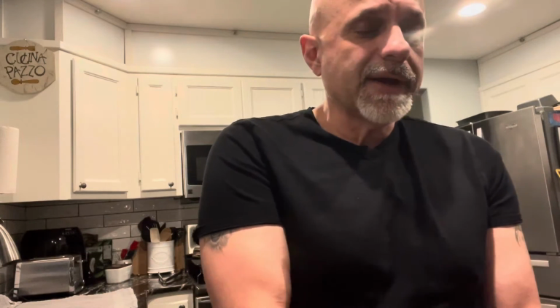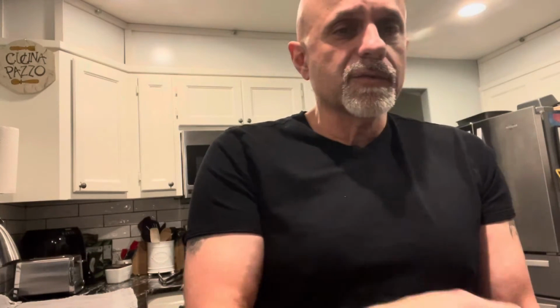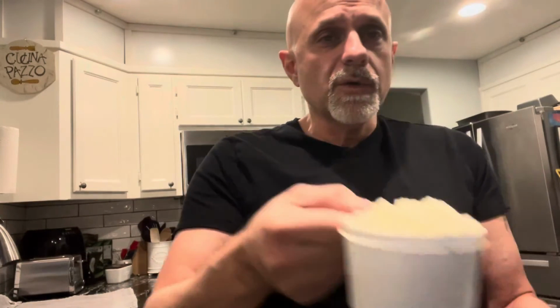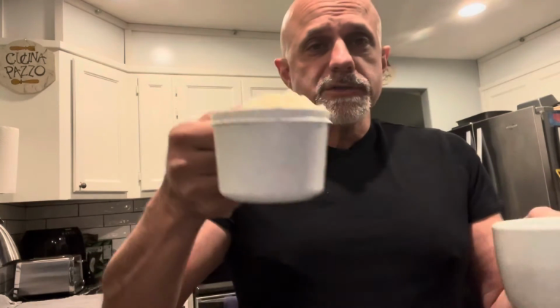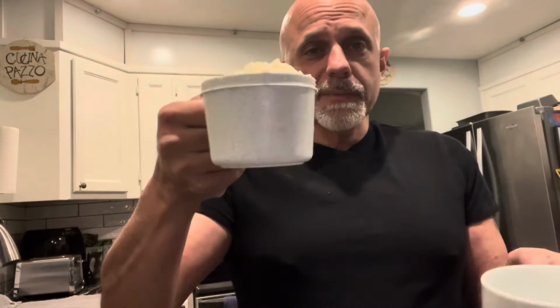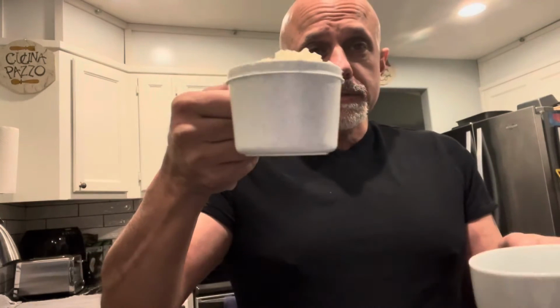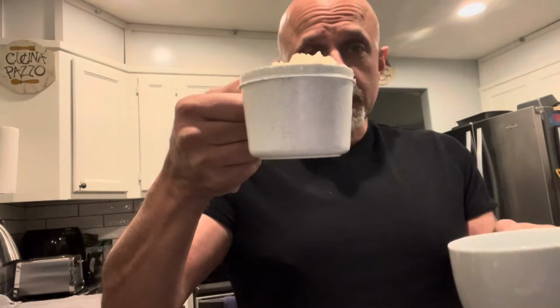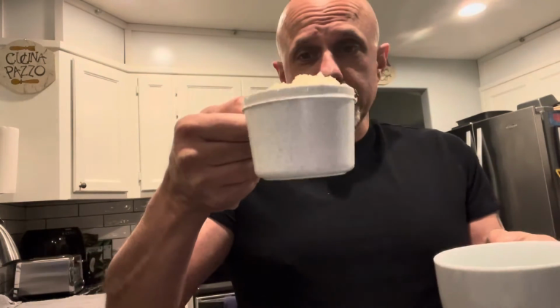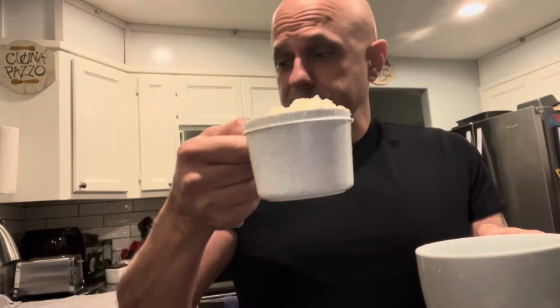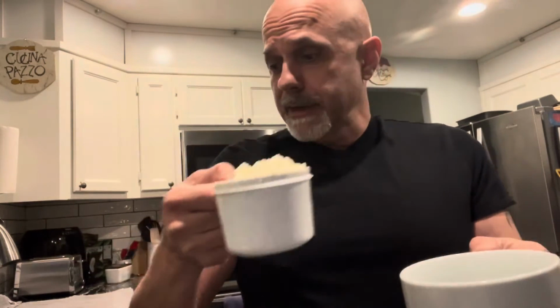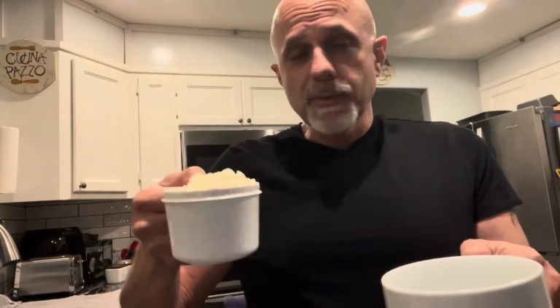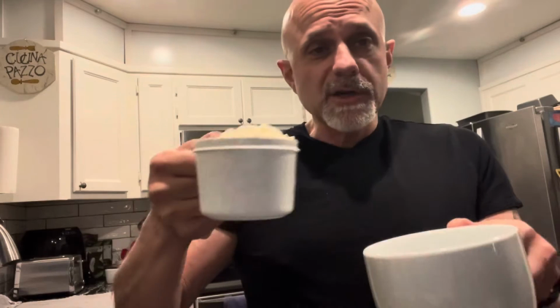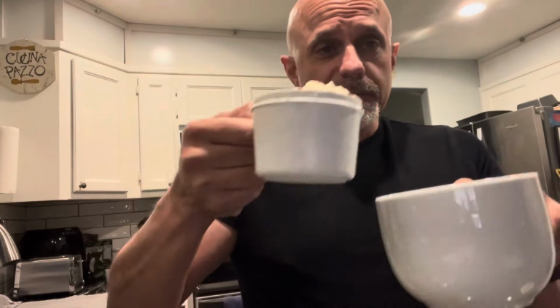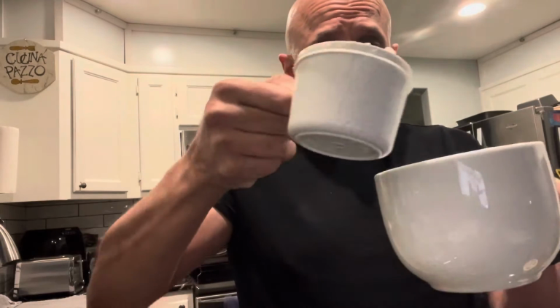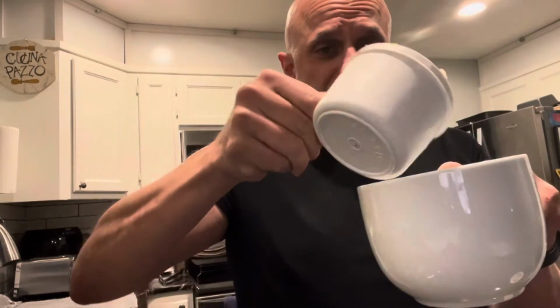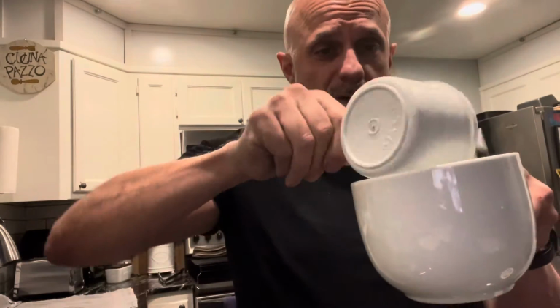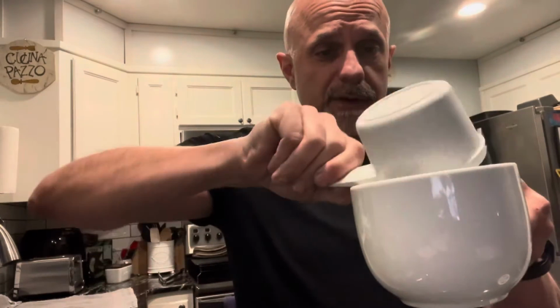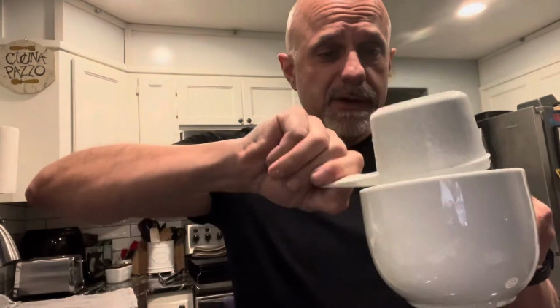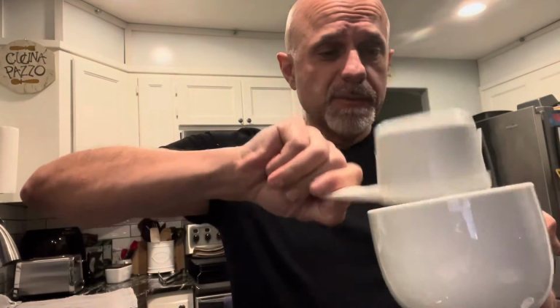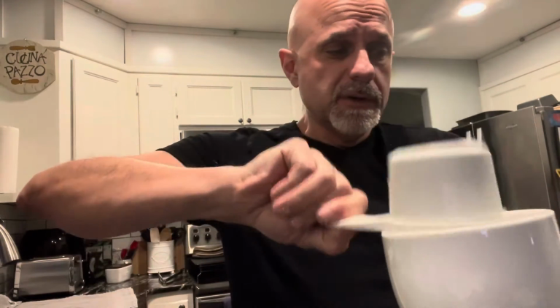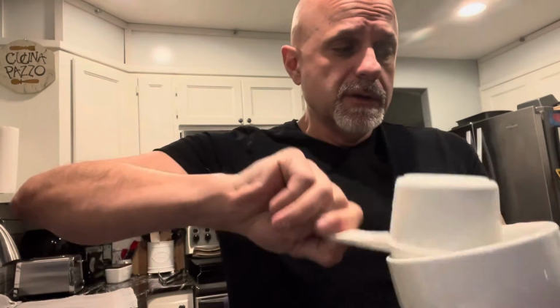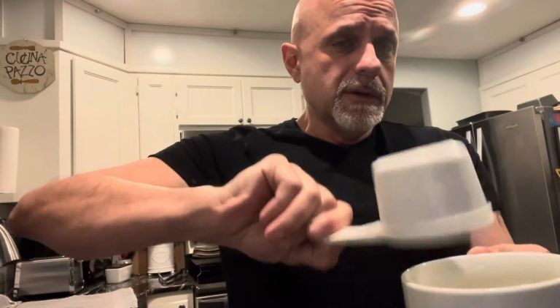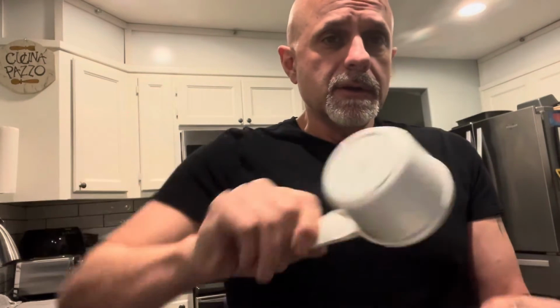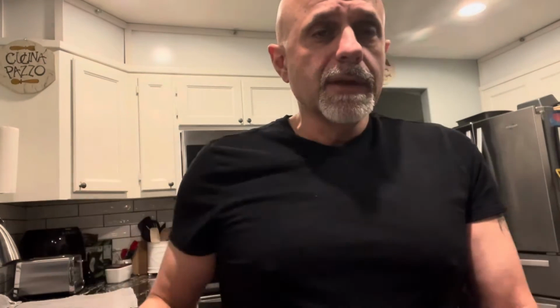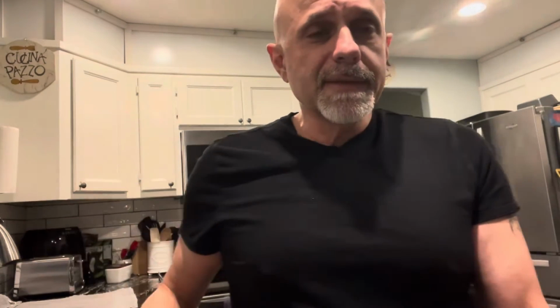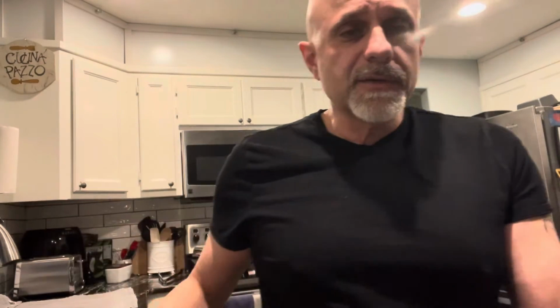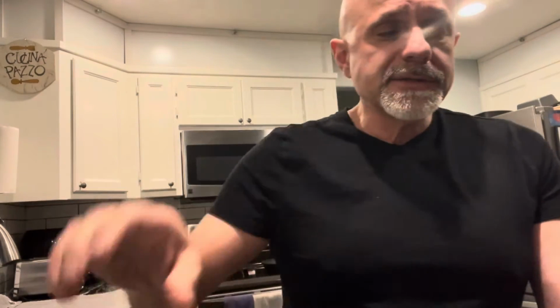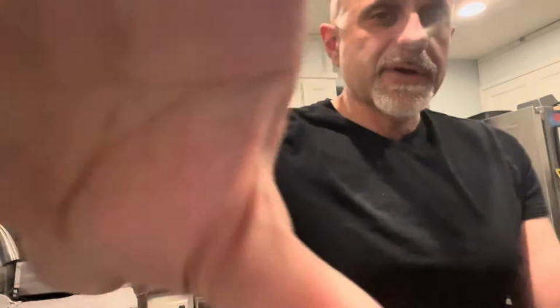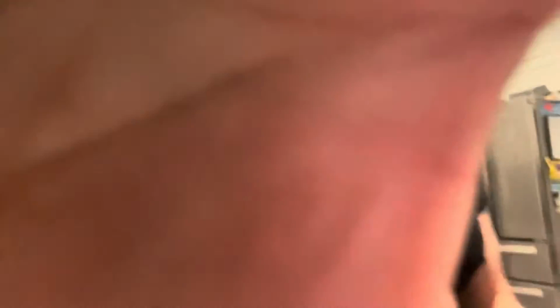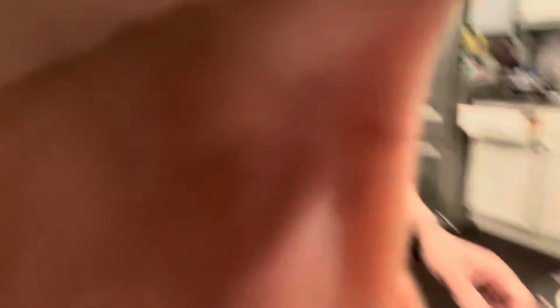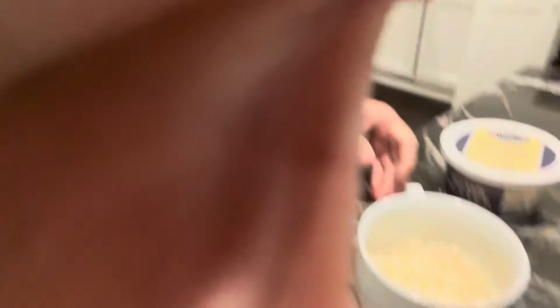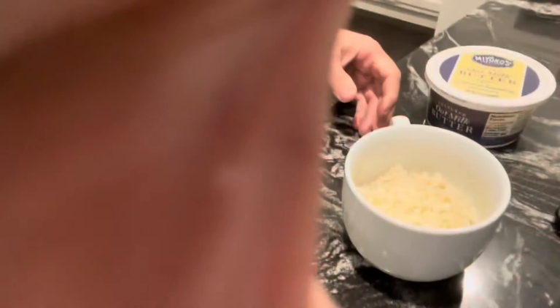I've got three-quarters cups of riced cauliflower, it's going to go into the cup — nothing that crazy. I'm going to pan you down here.